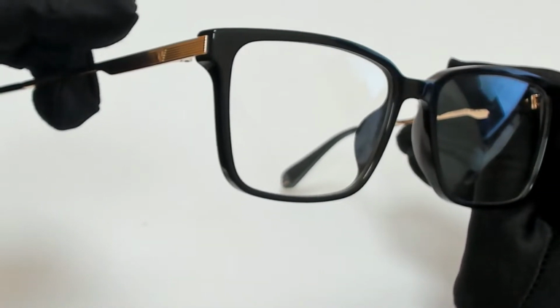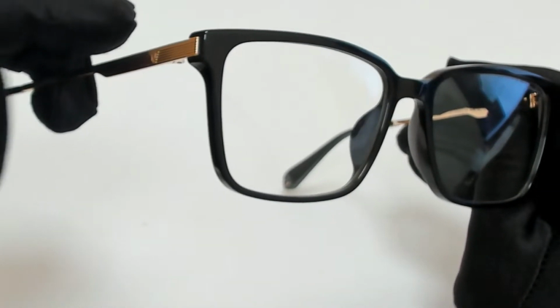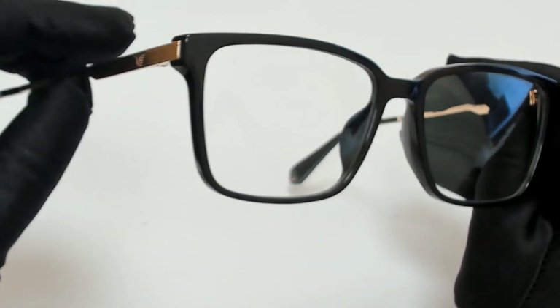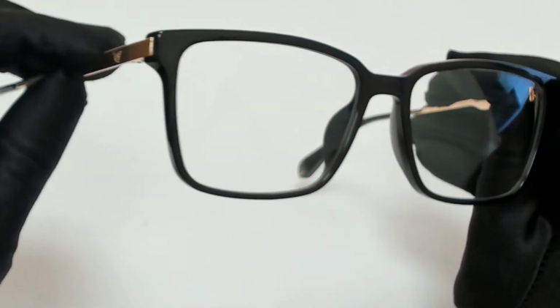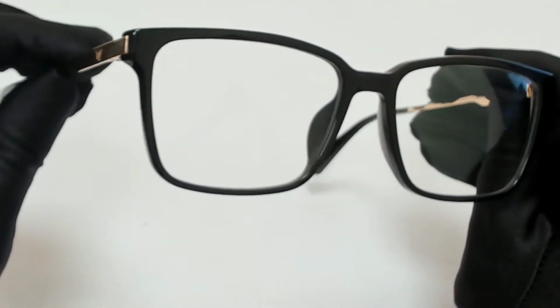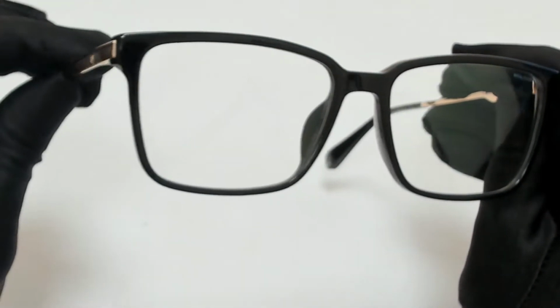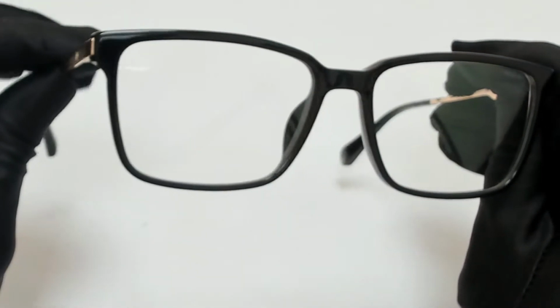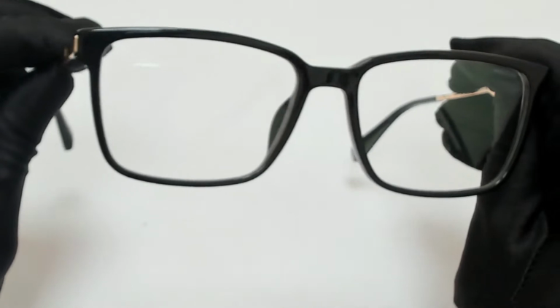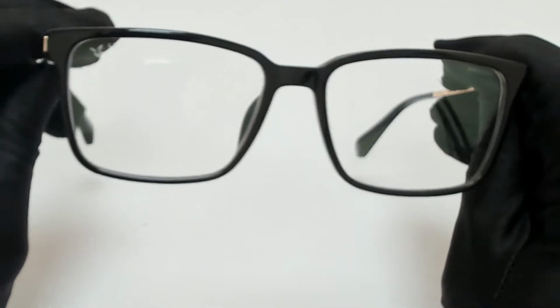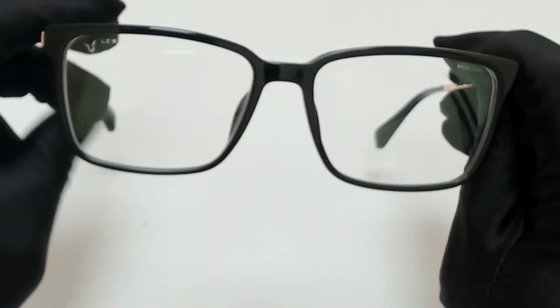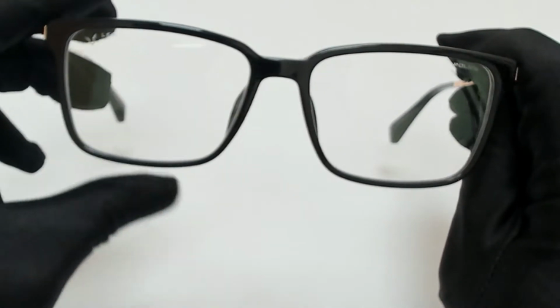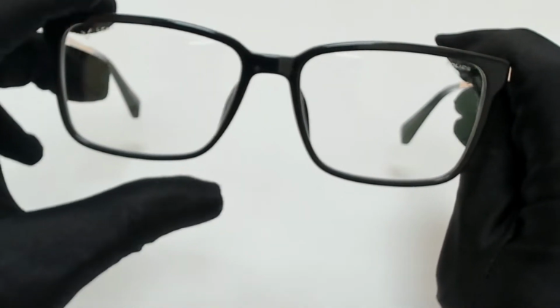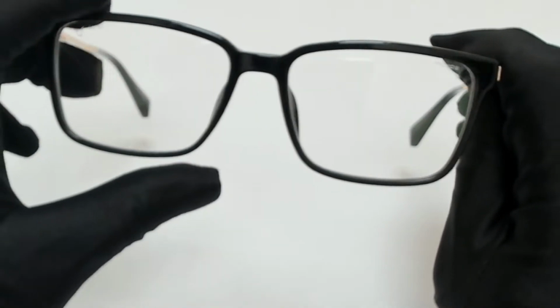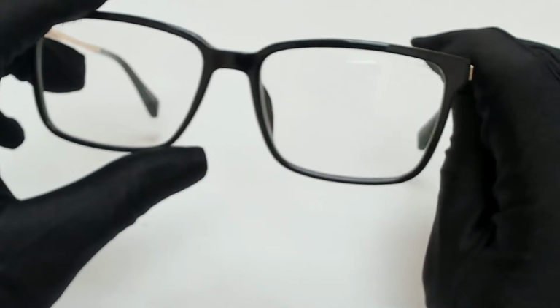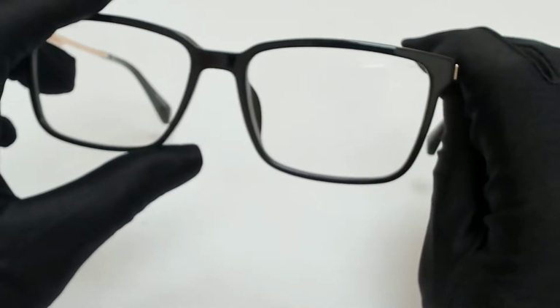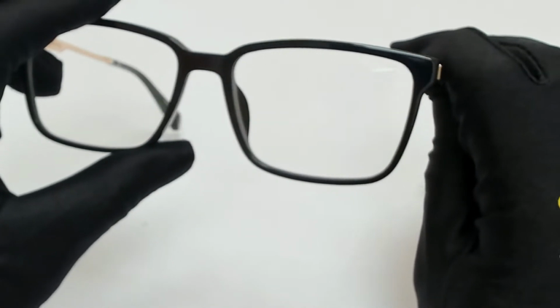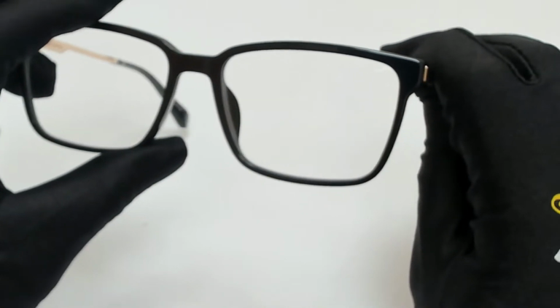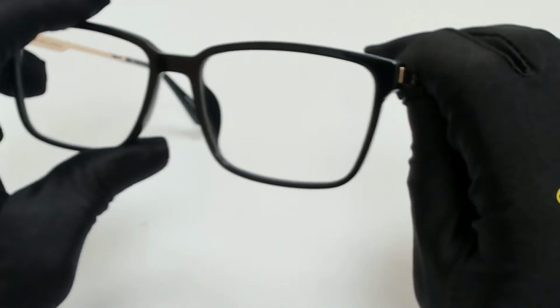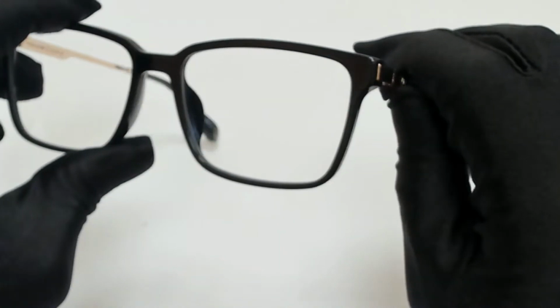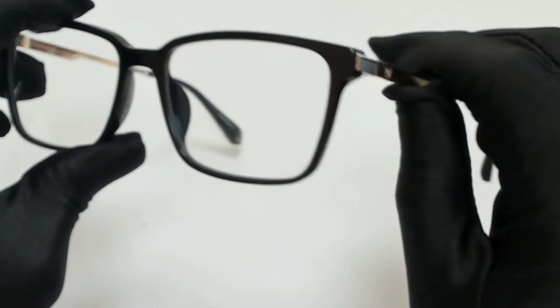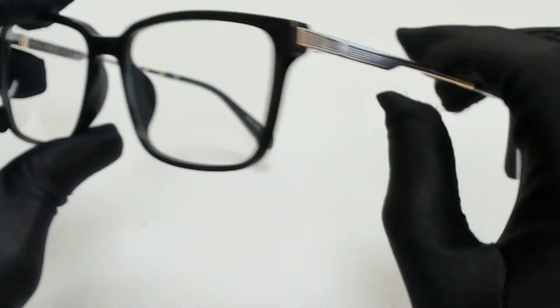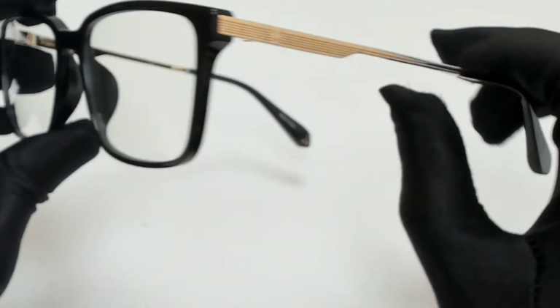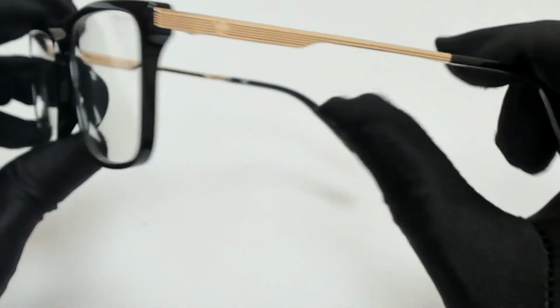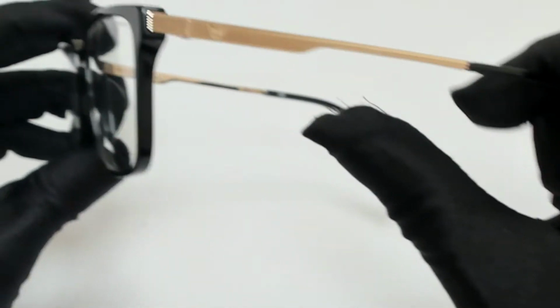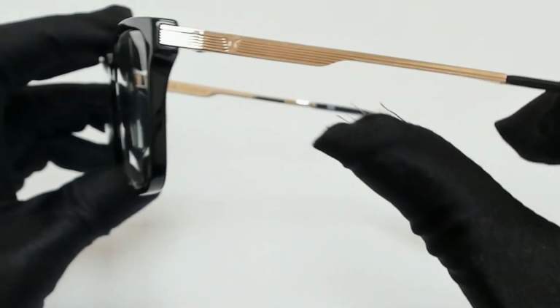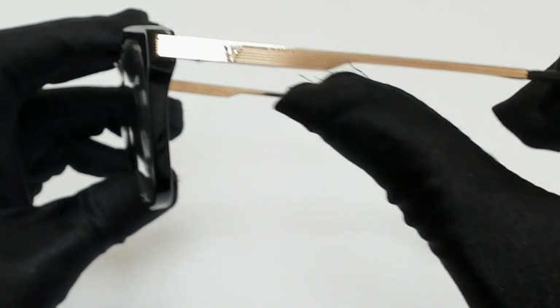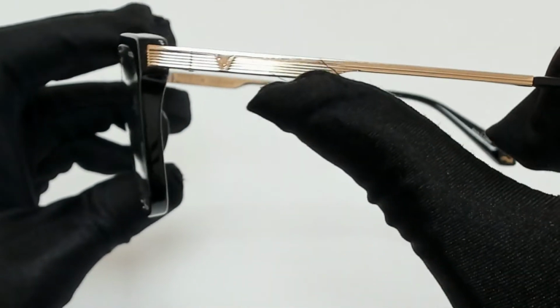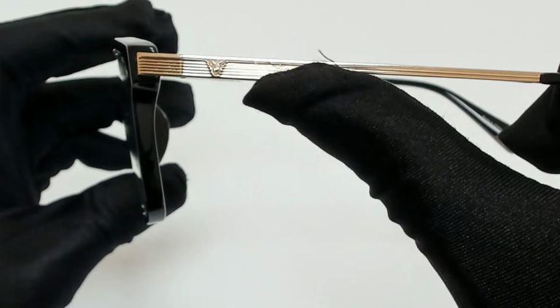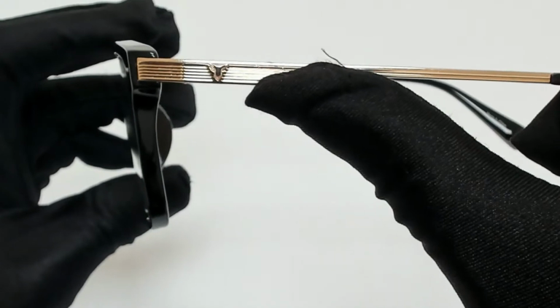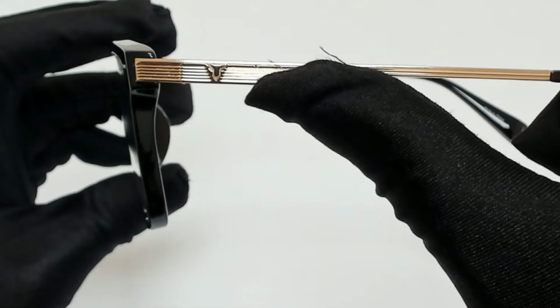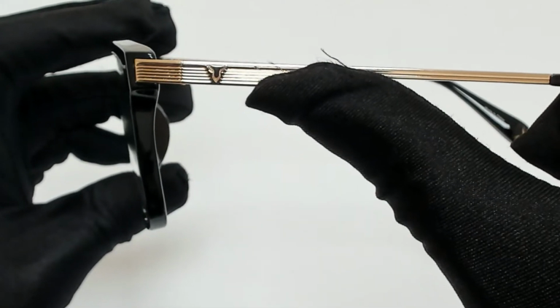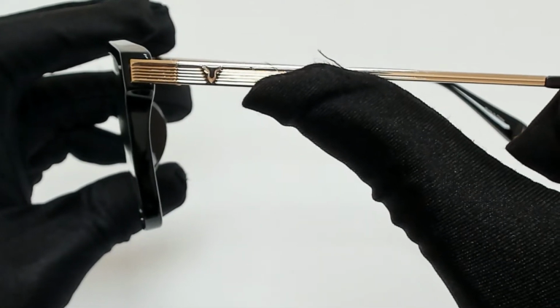The color of the frame is black and gold and has a rectangular shape. On its temples, you'll find the police logo.